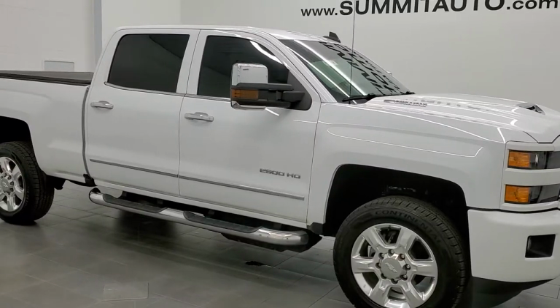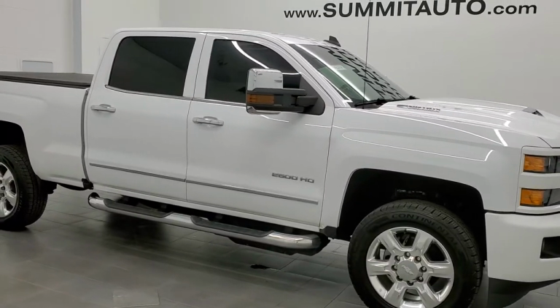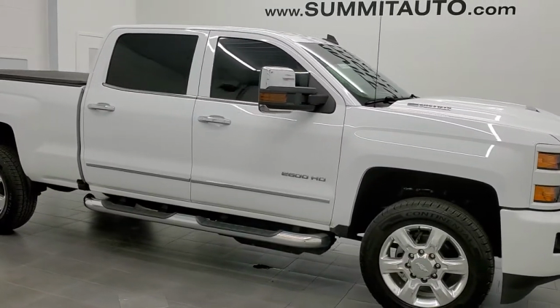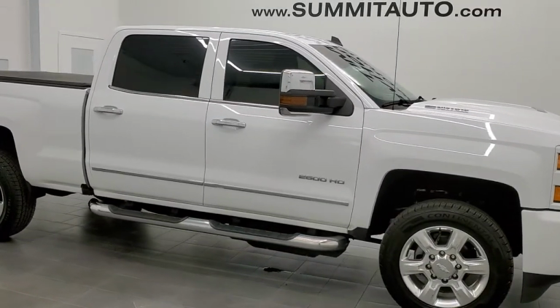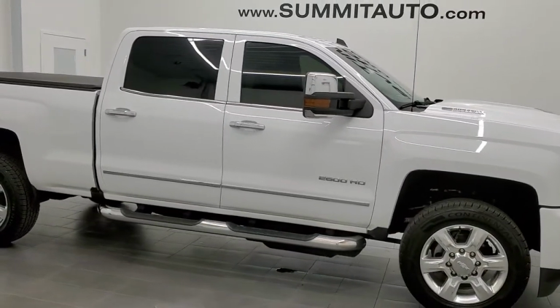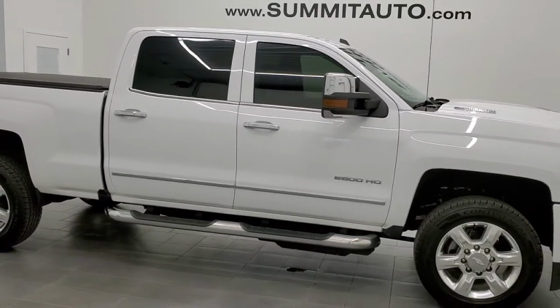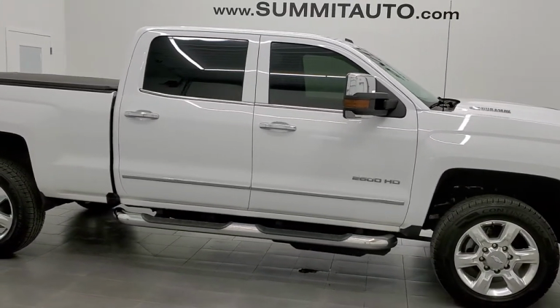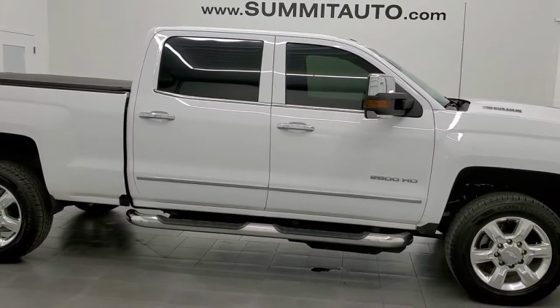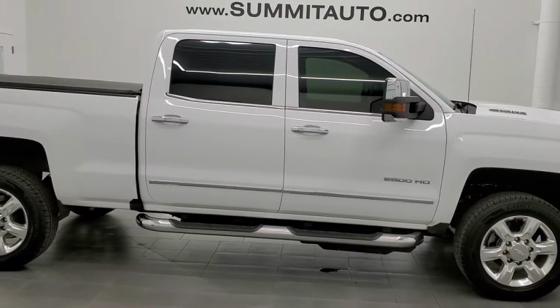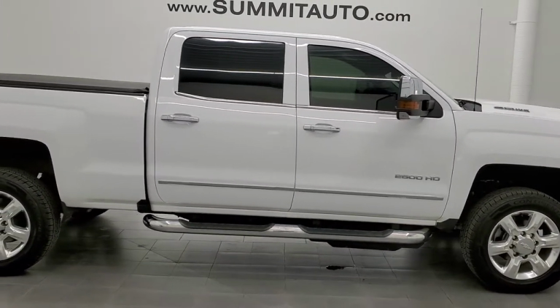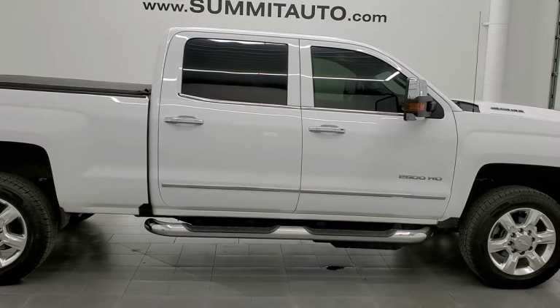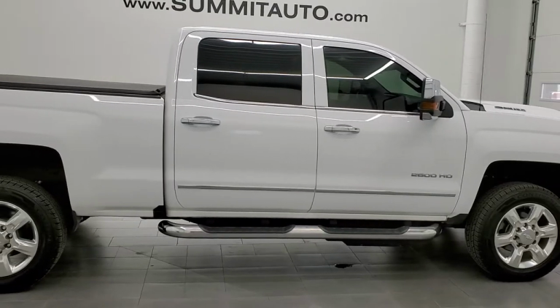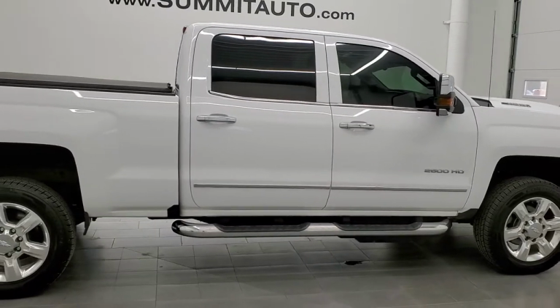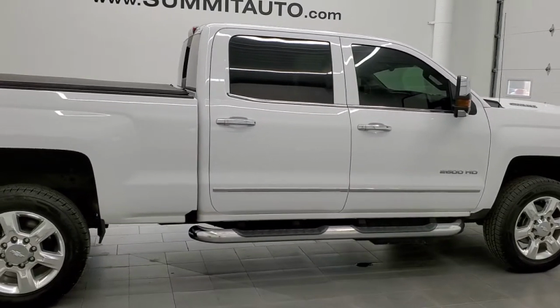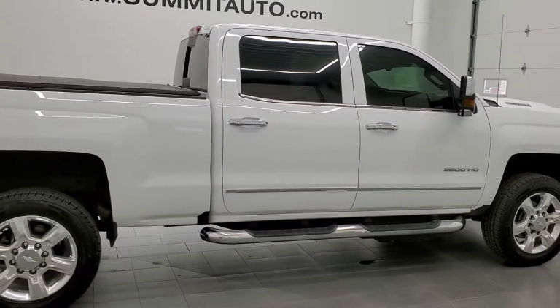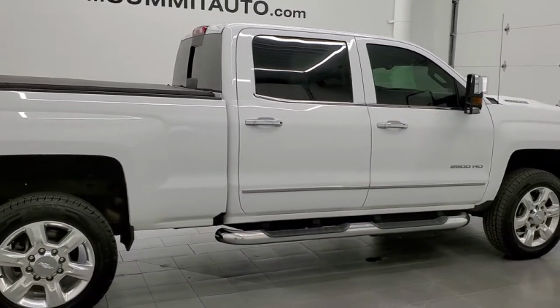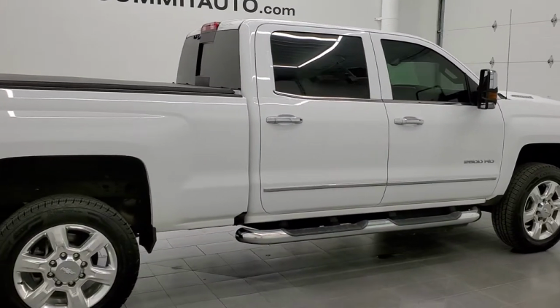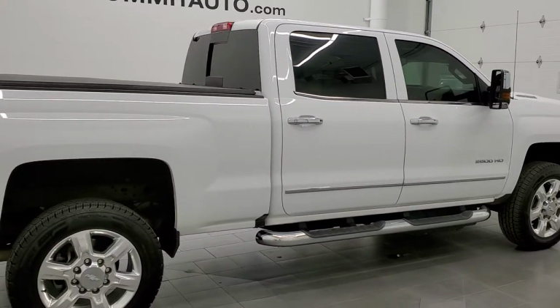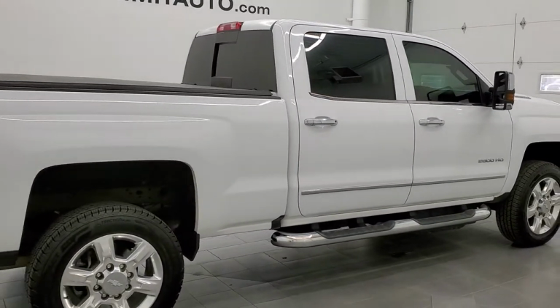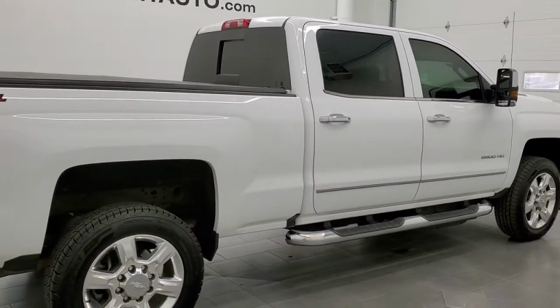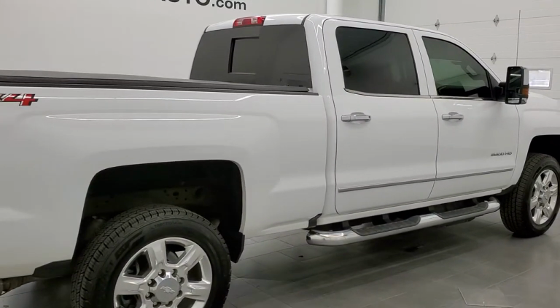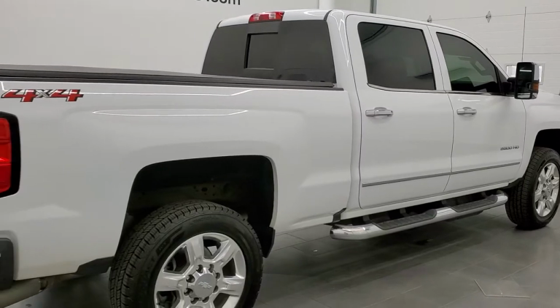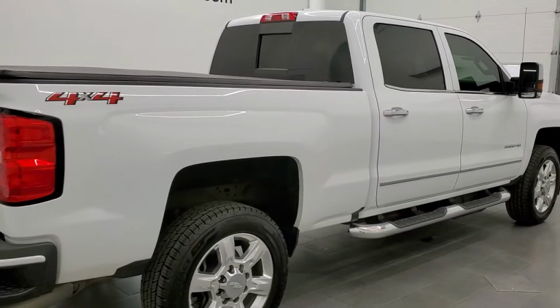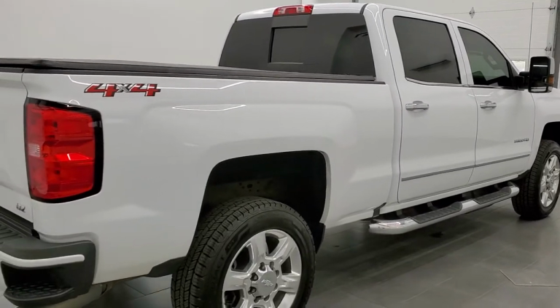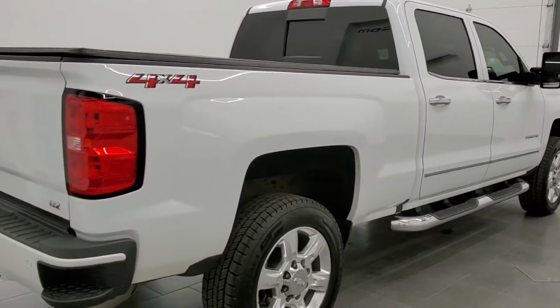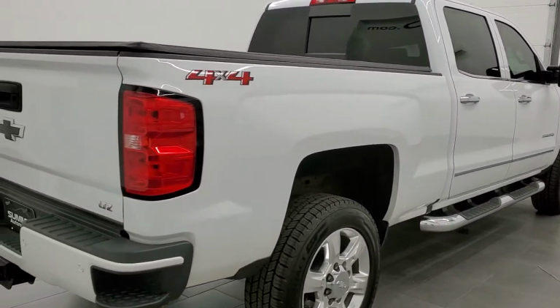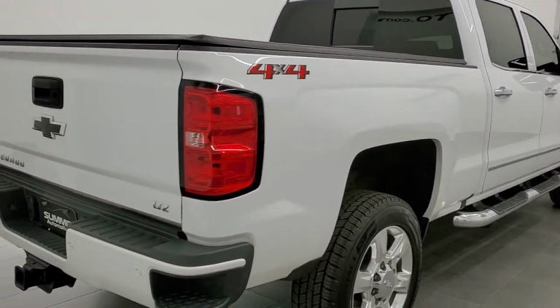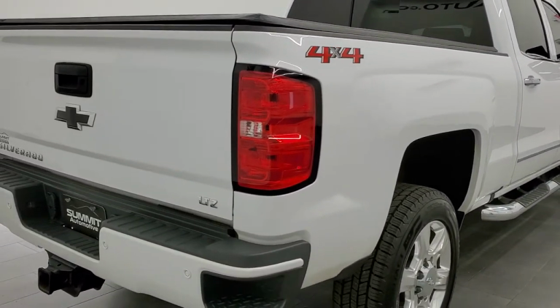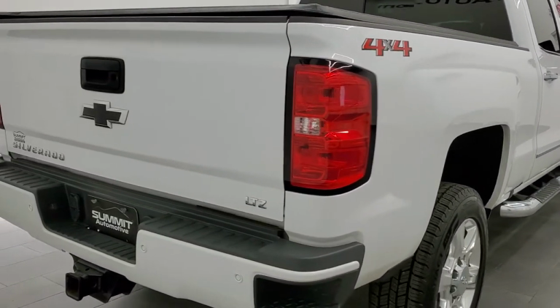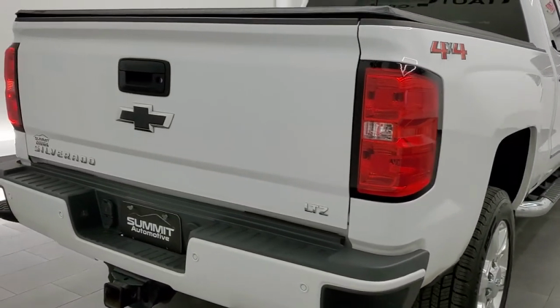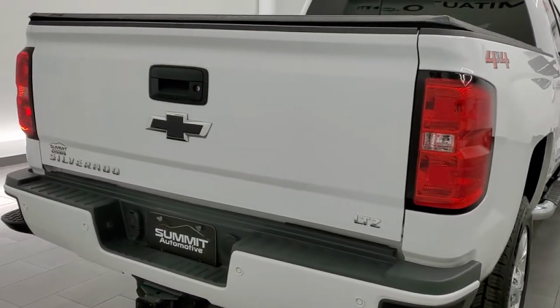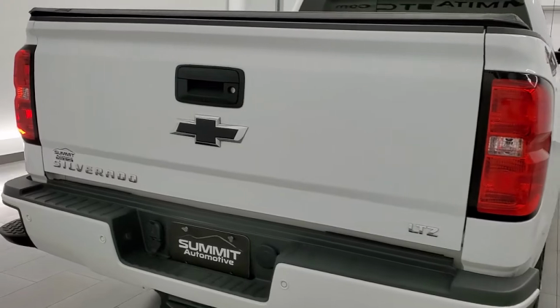This 2018 Chevy Silverado 2500 Crew Cab Short Box LTZ is stock number 11823Z. We are here at Summit Automotive in Fond du Lac, Wisconsin, your new and used heavy duty truck headquarters.